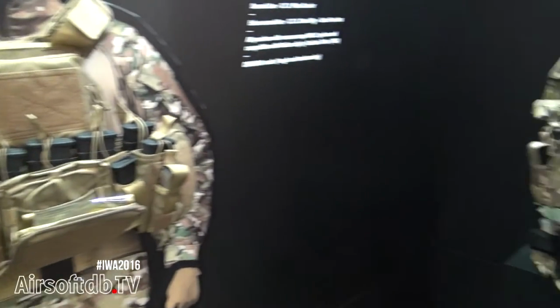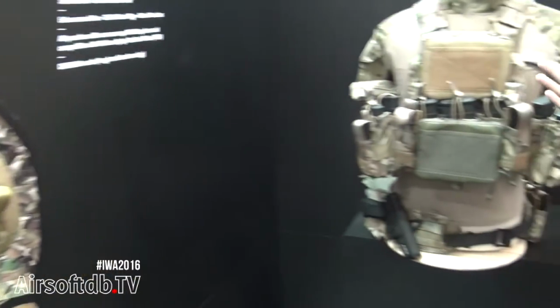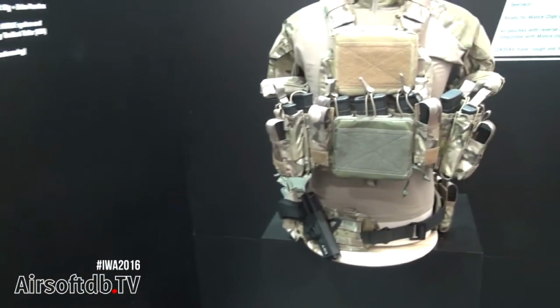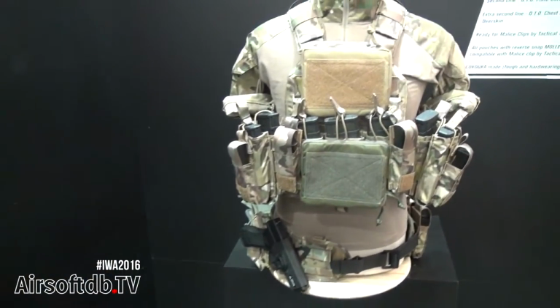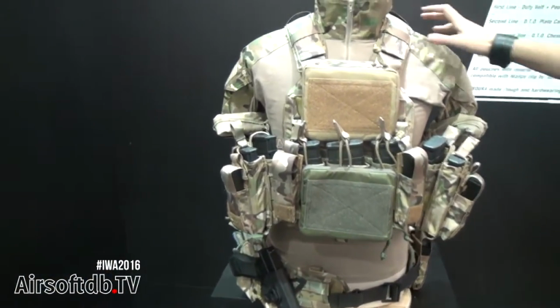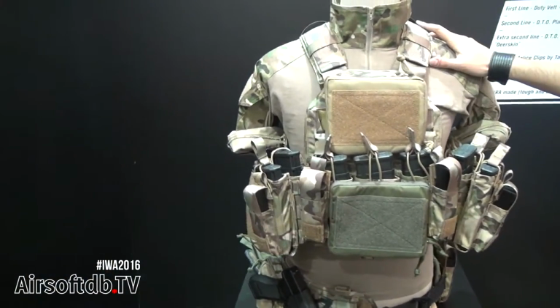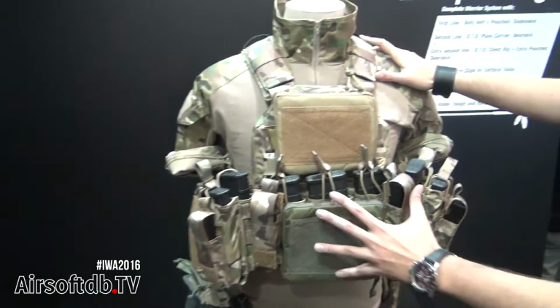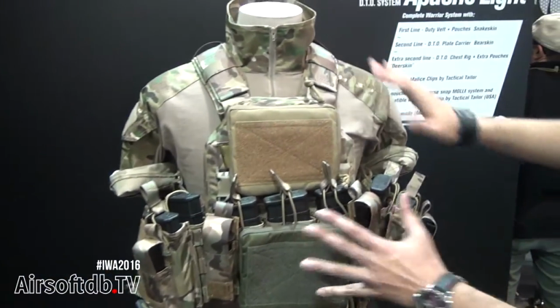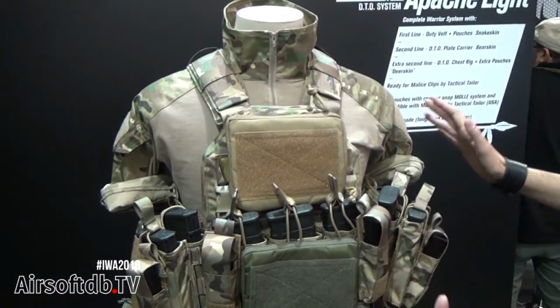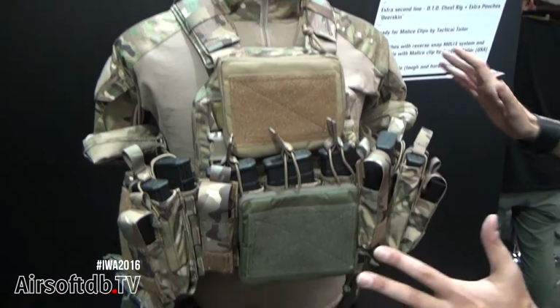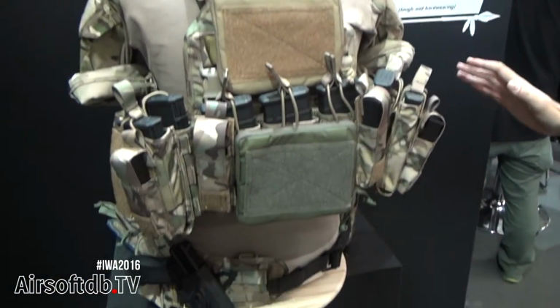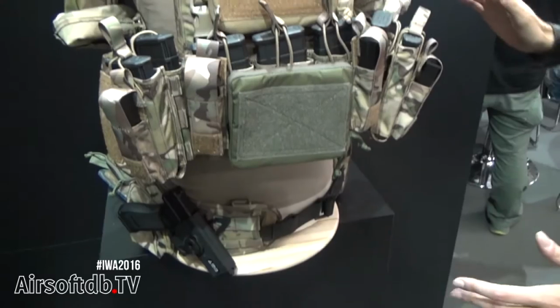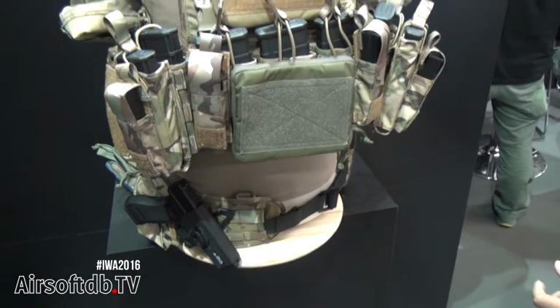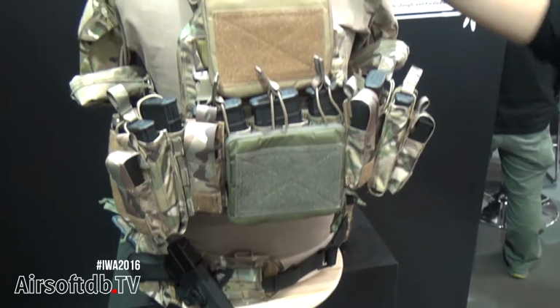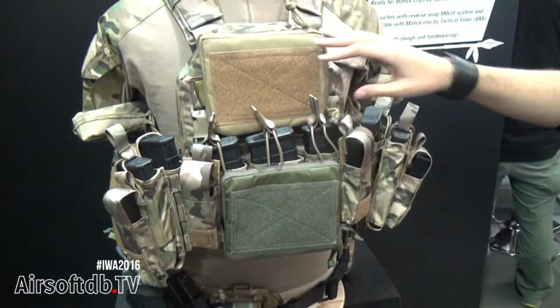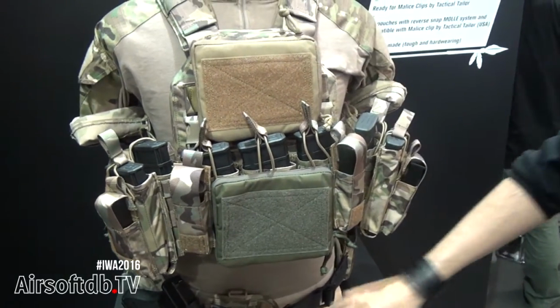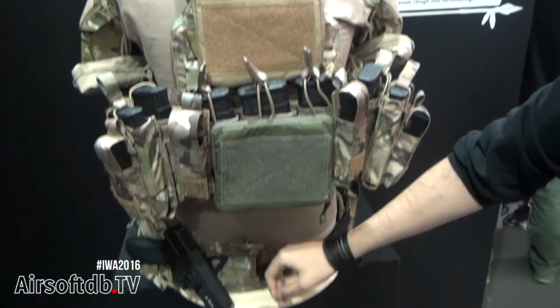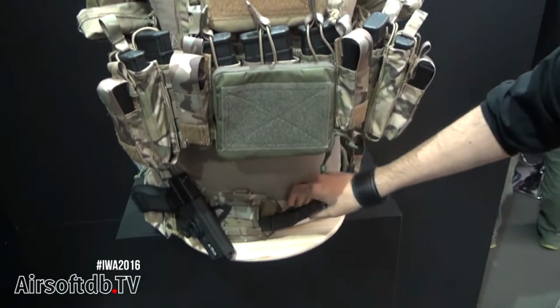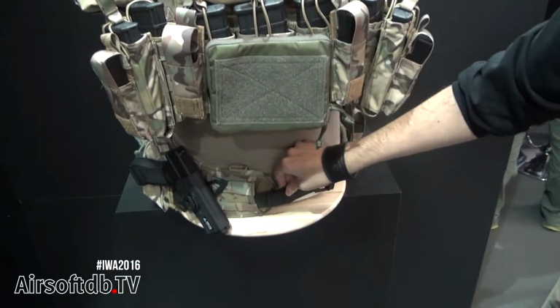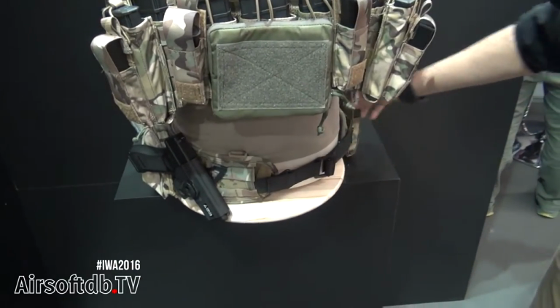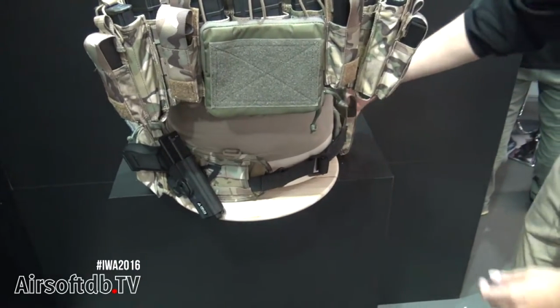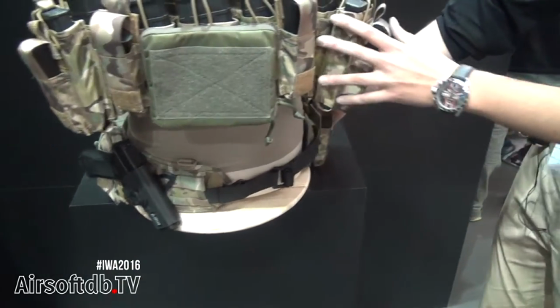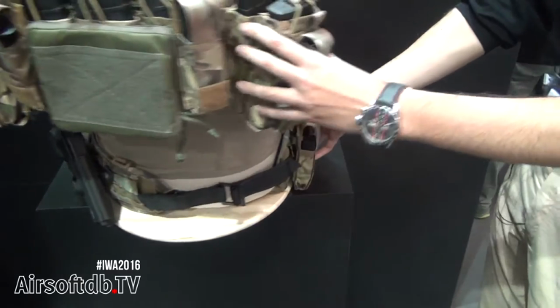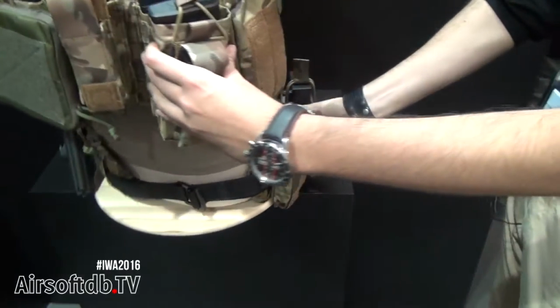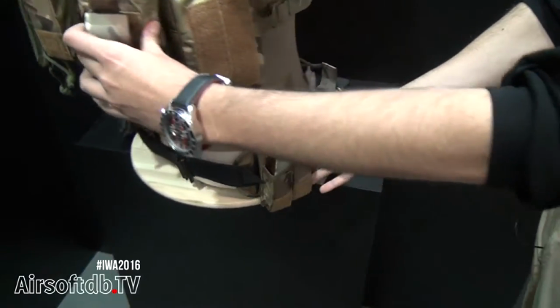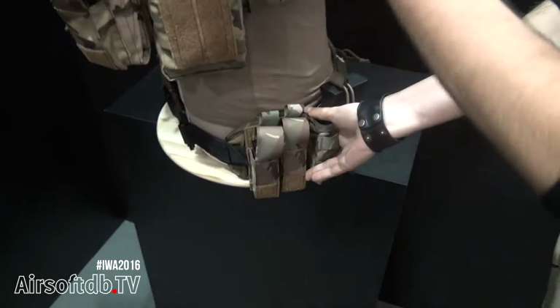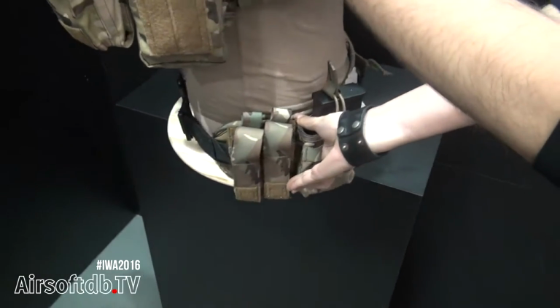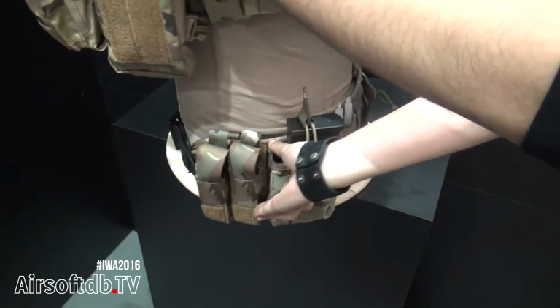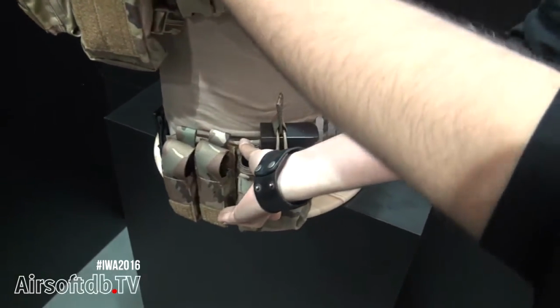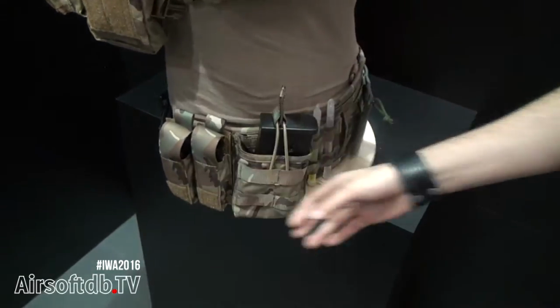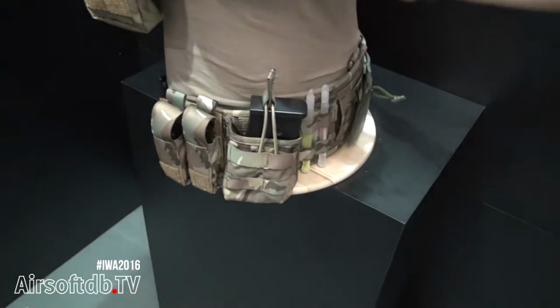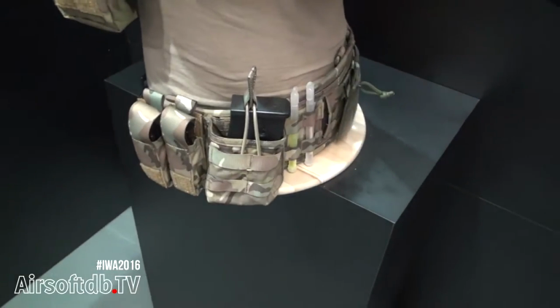And here you have an example of the full body setup — a full equipment example with the vest, the chest rig, and also the belt, with all the pouches and all the attachments.